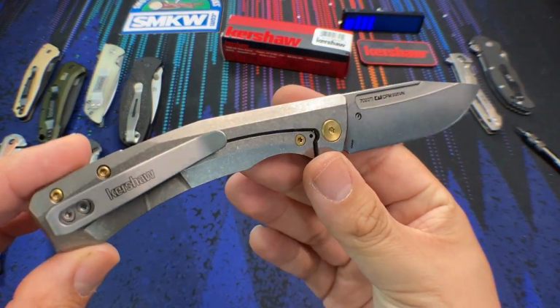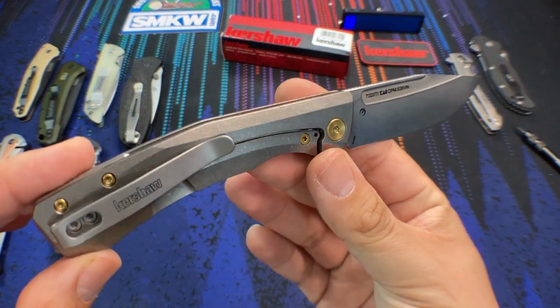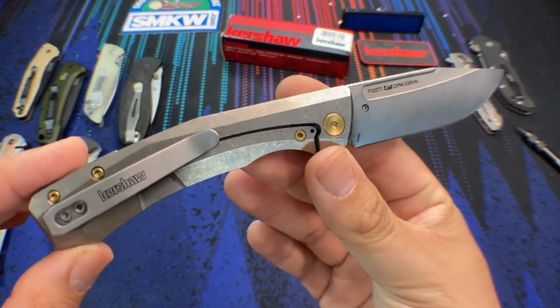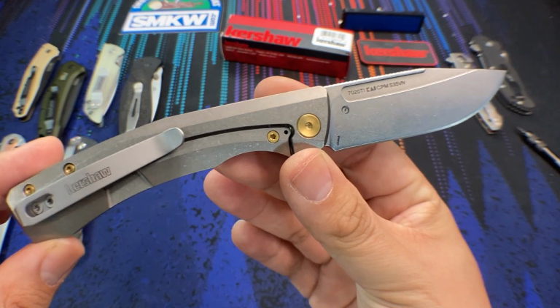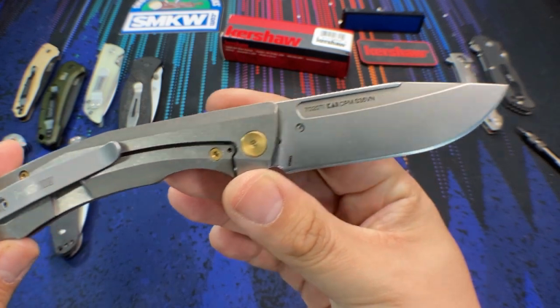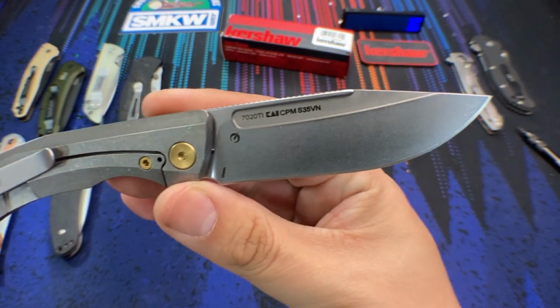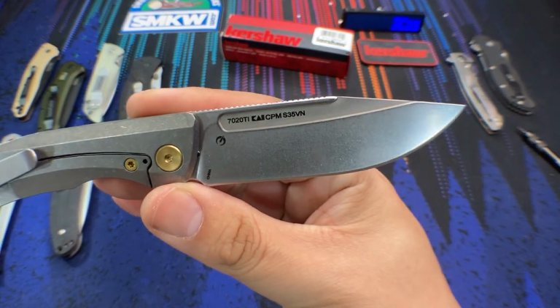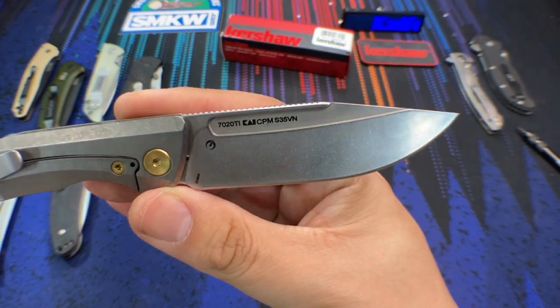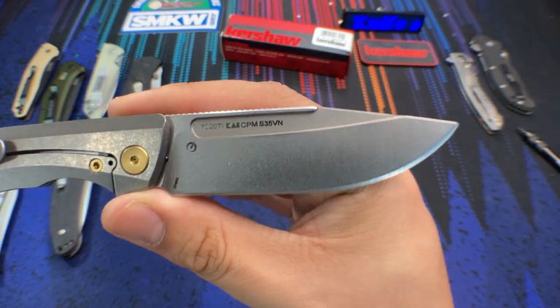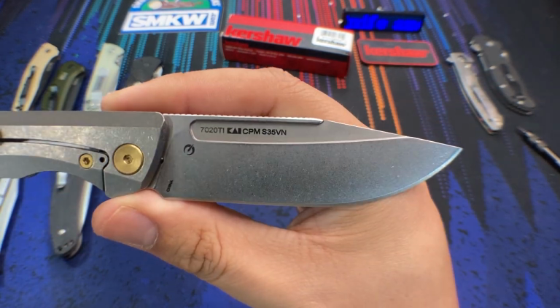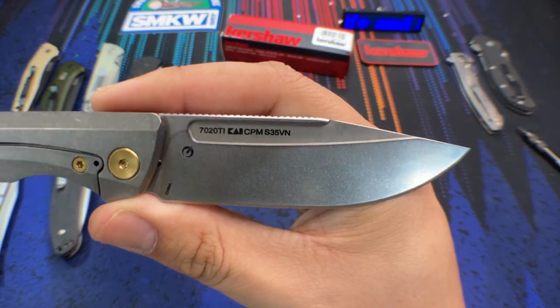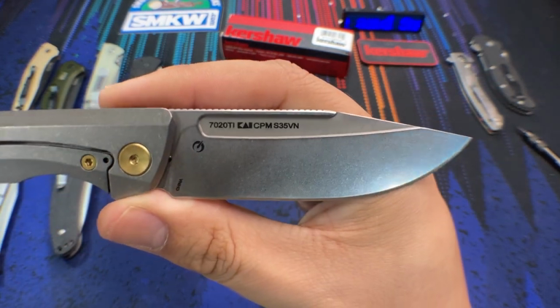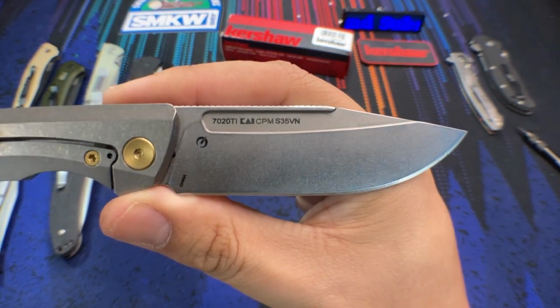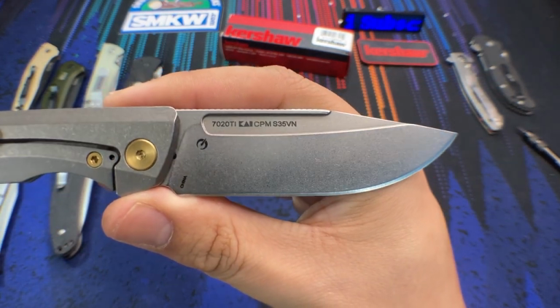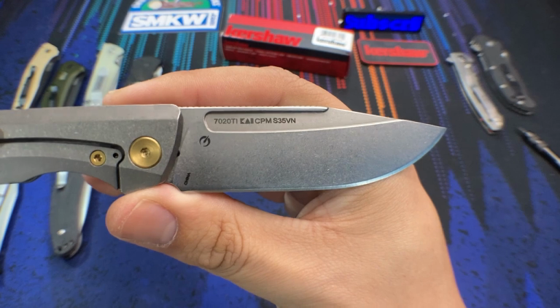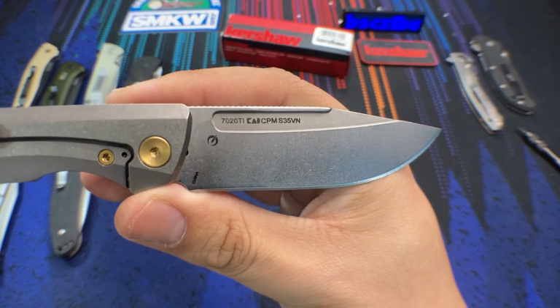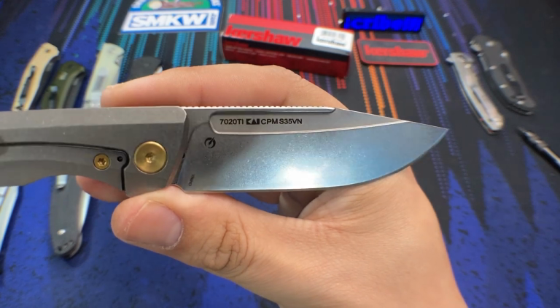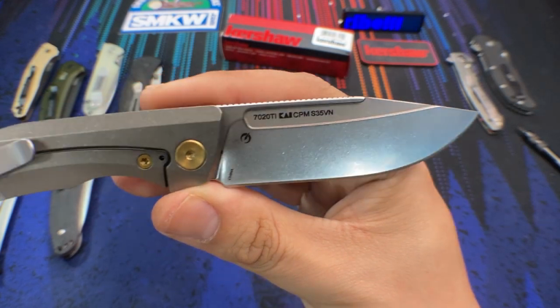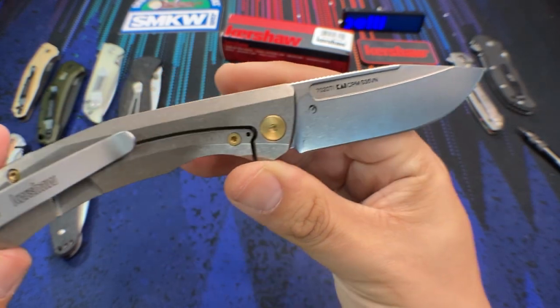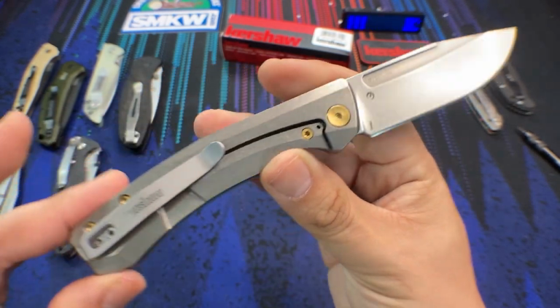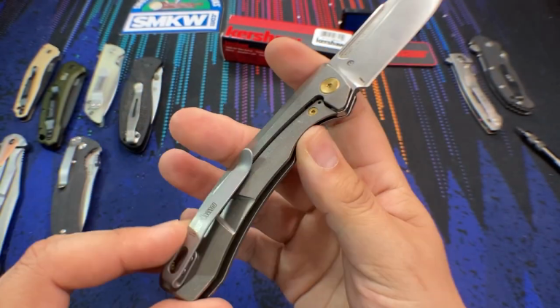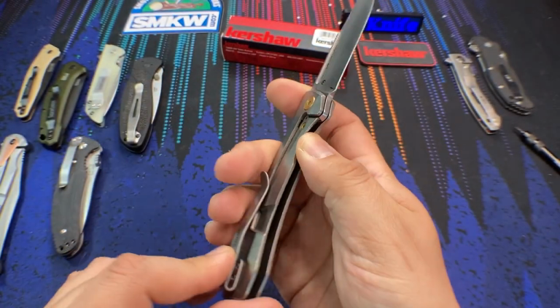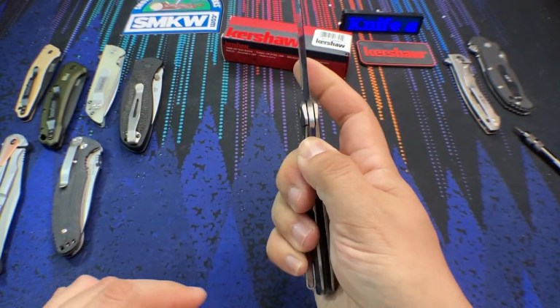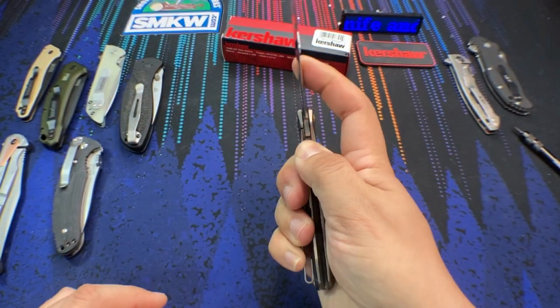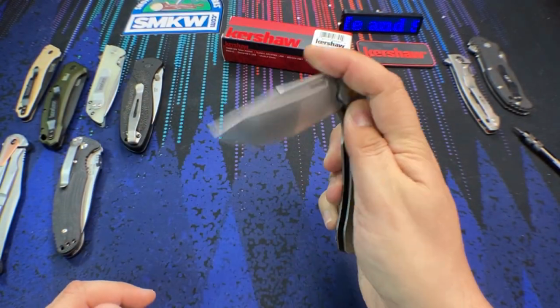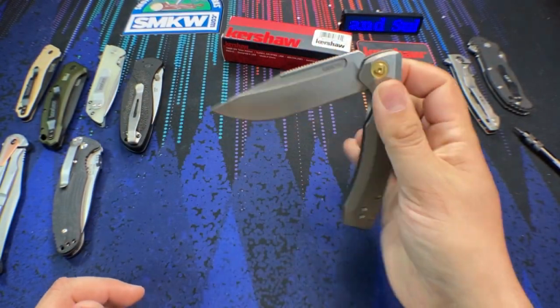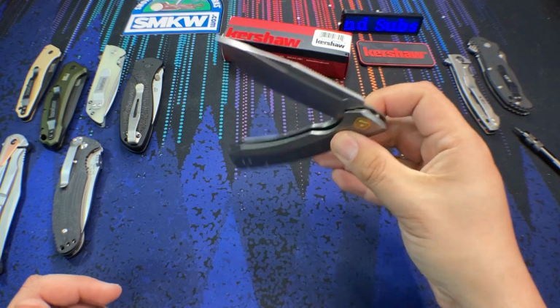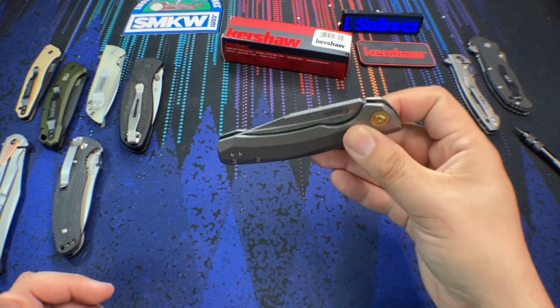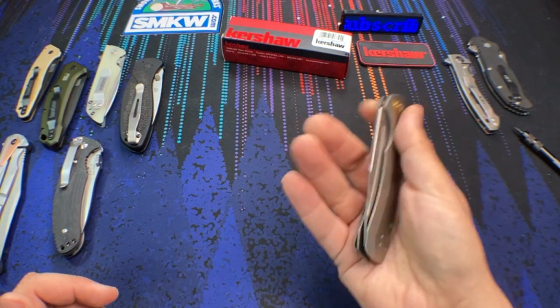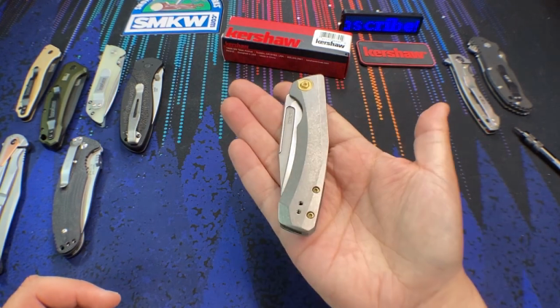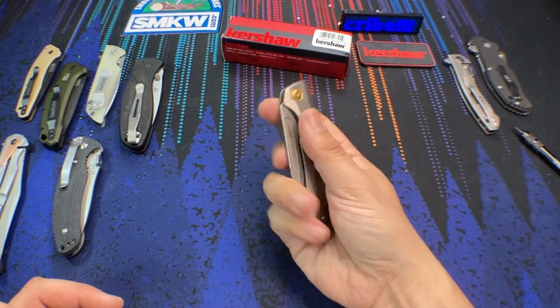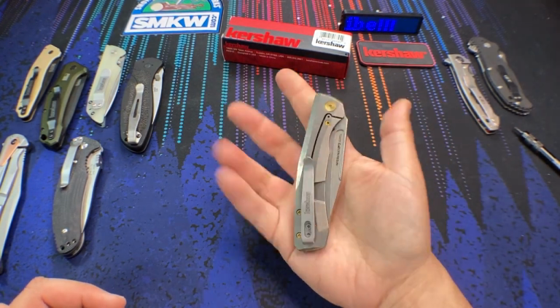Not only is it a titanium frame lock, but we also get some high-end steel on this knife. This knife is sporting CPM S35VN, and I think what this knife represents is a bigger thing than just one exclusive or a one-off knife.